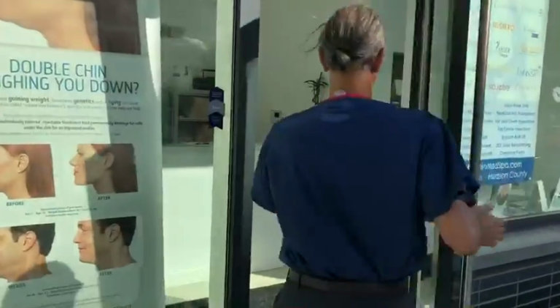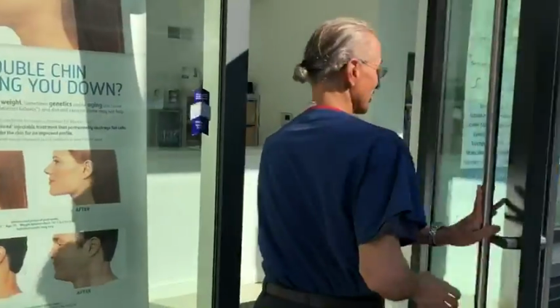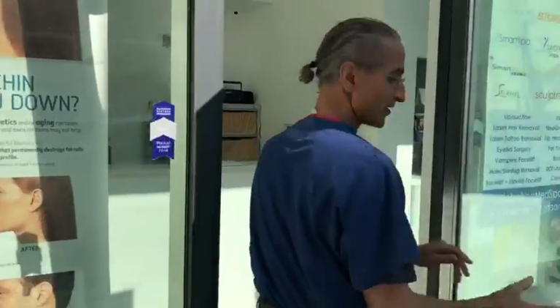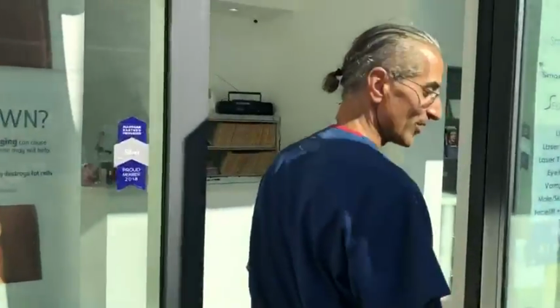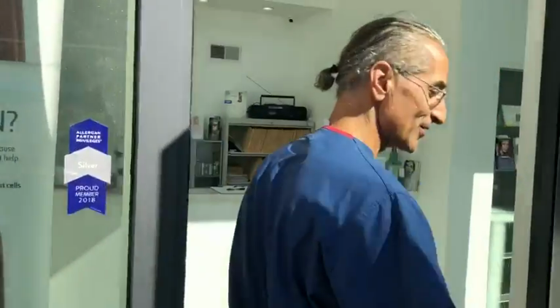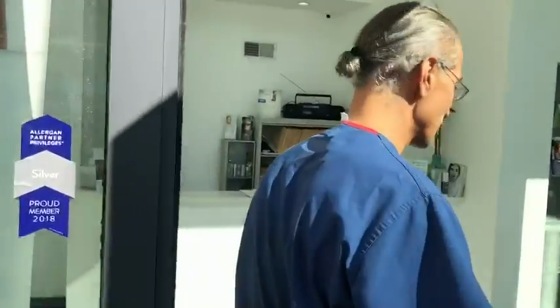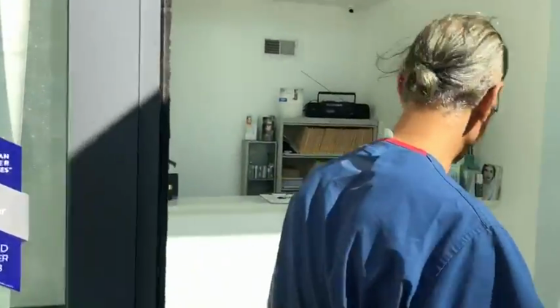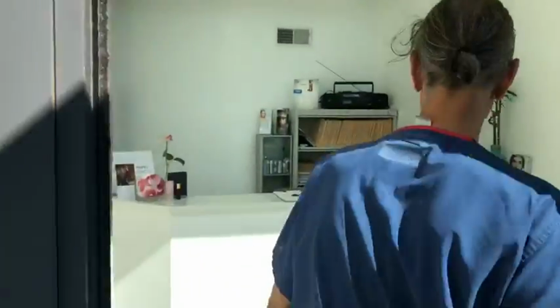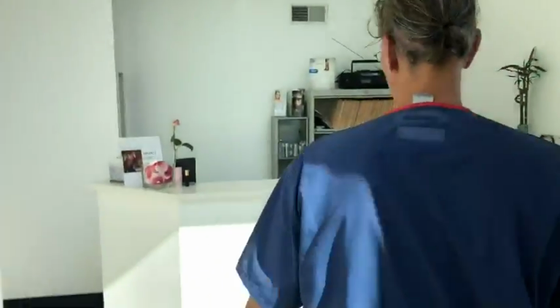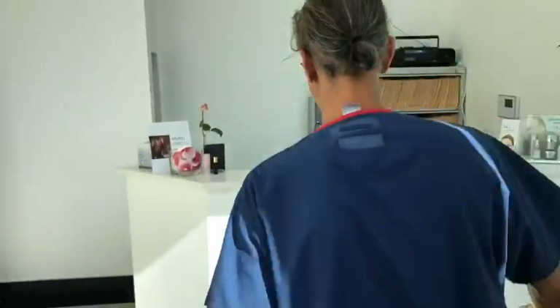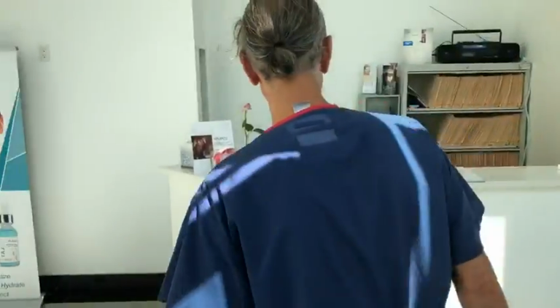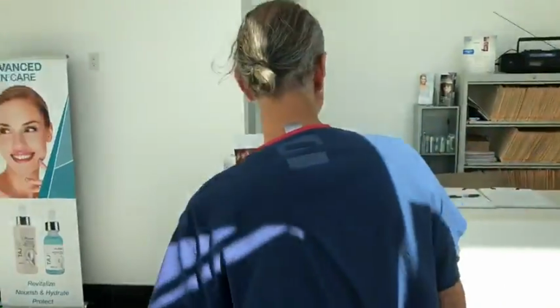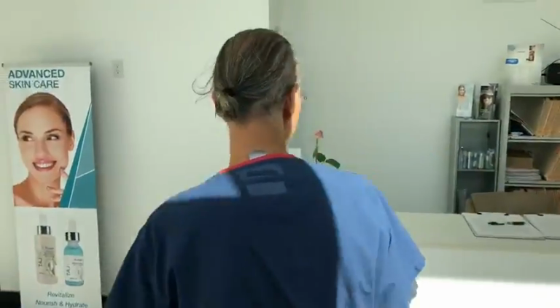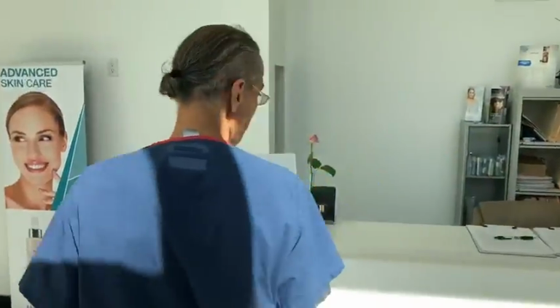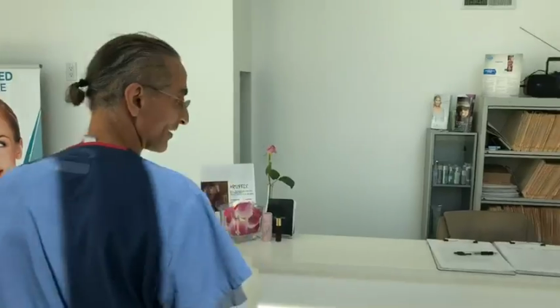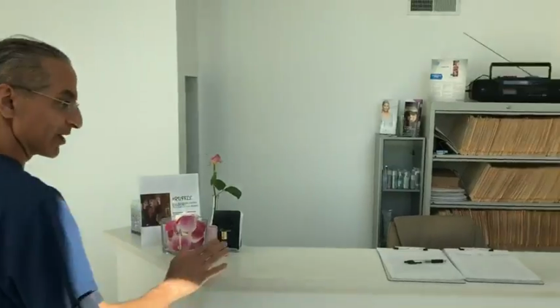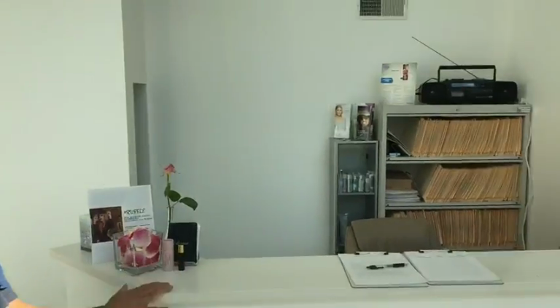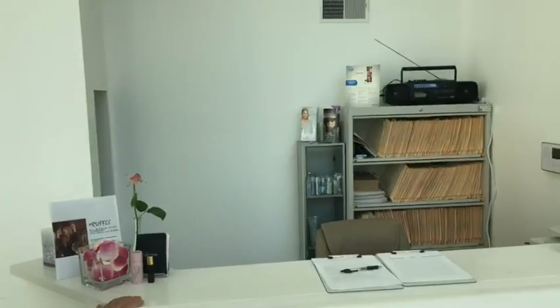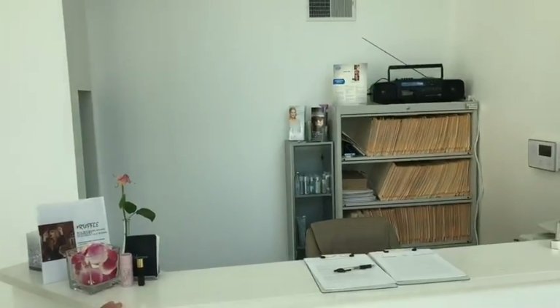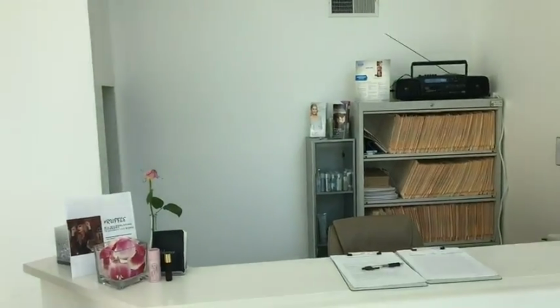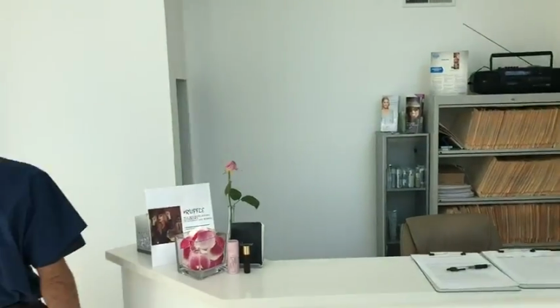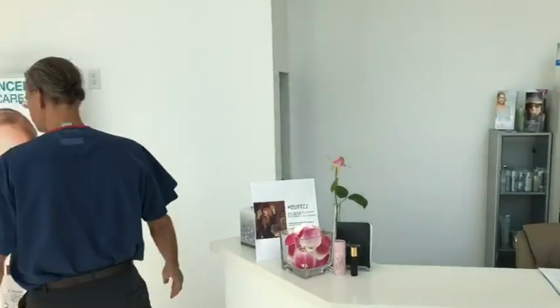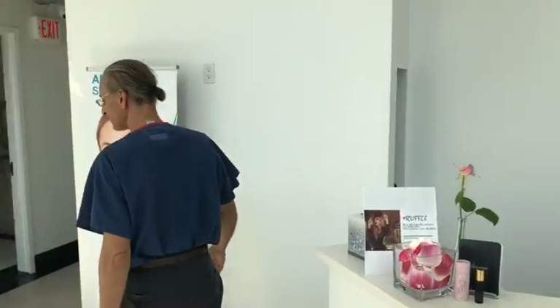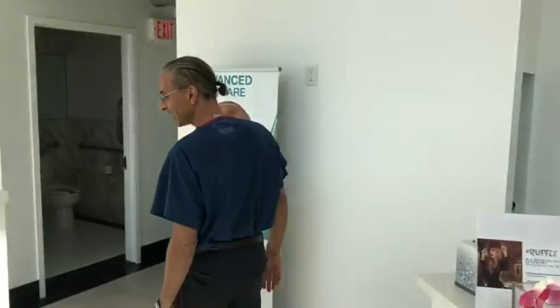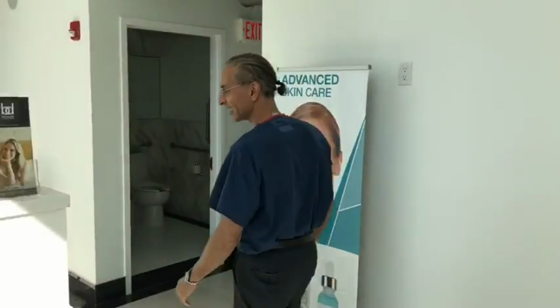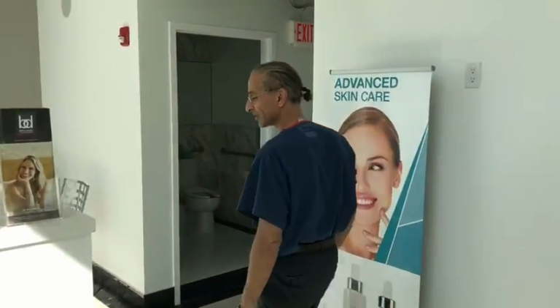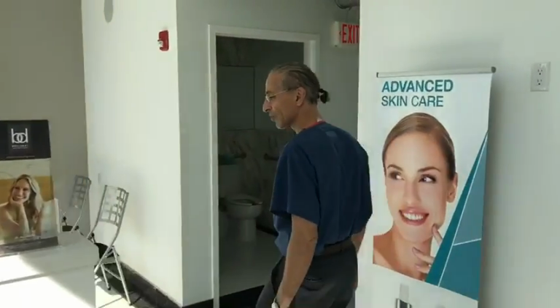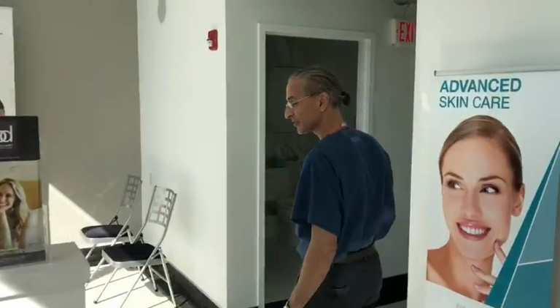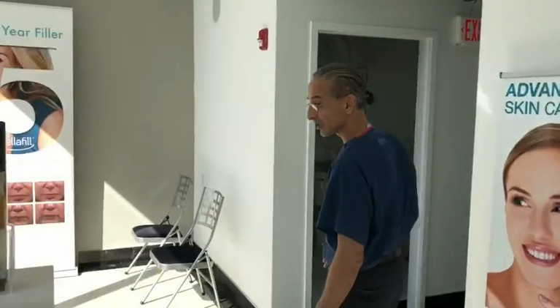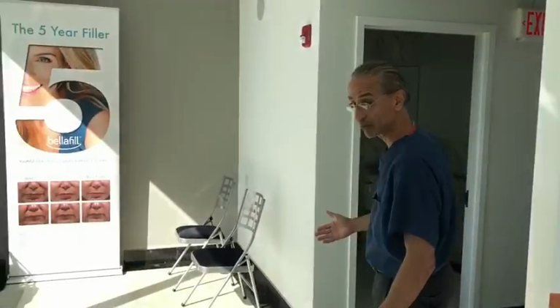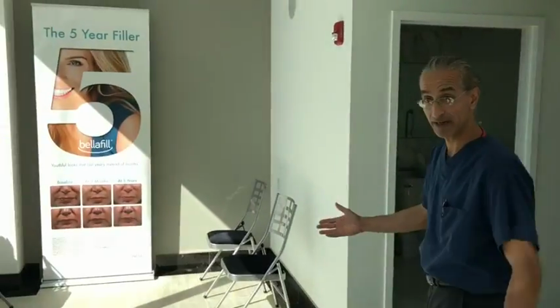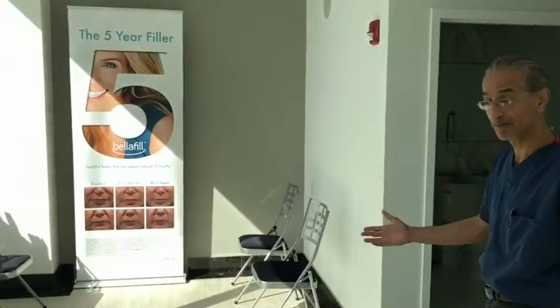We're at the front door here. This took about a year to build. So this is the reception area where you can check in, and around the corner is our lovely waiting room.